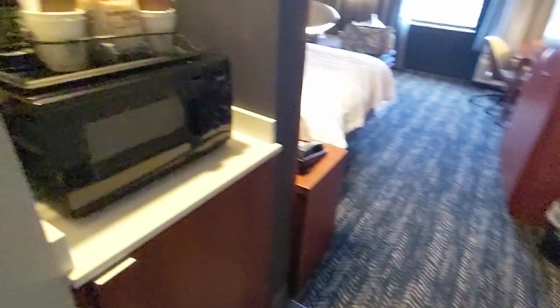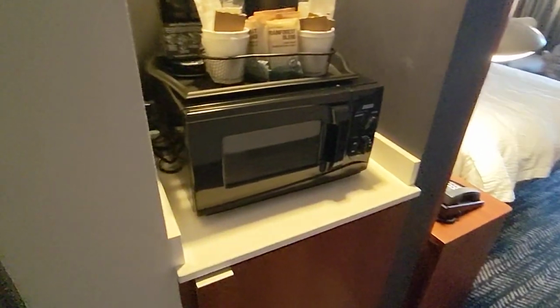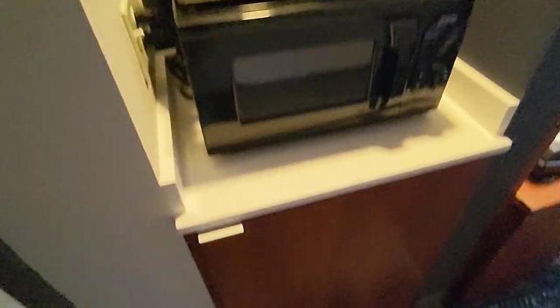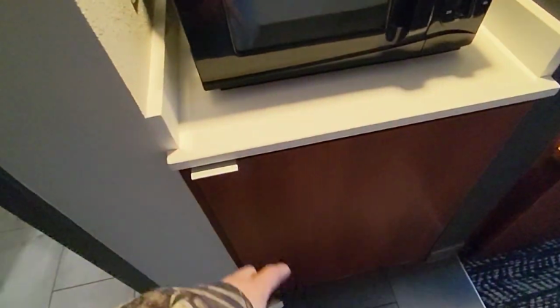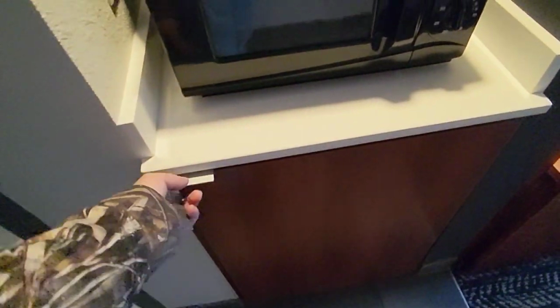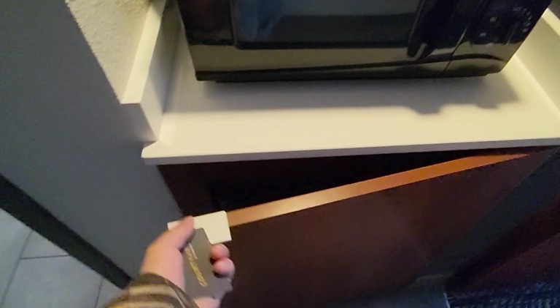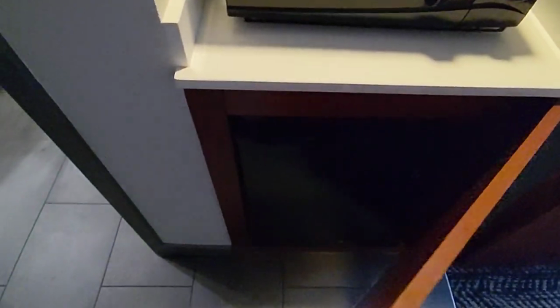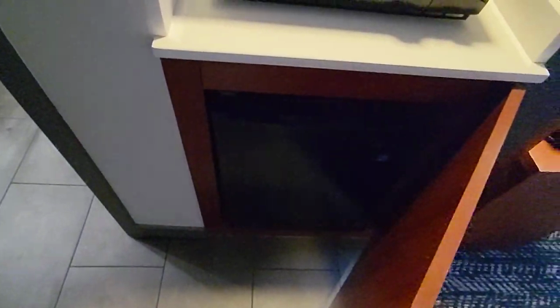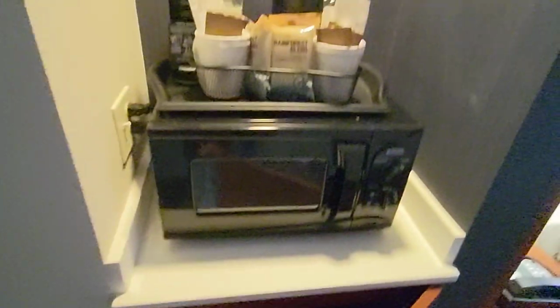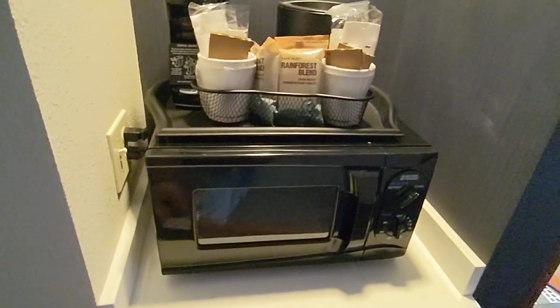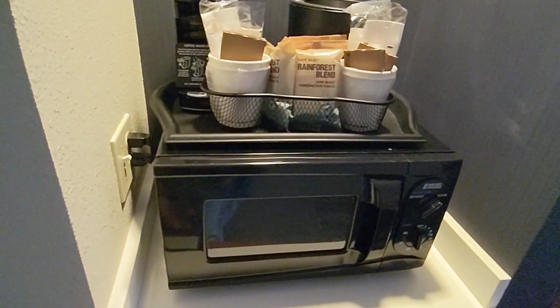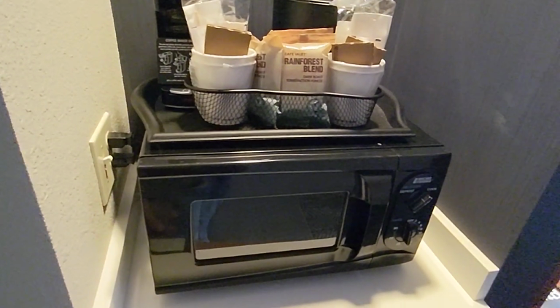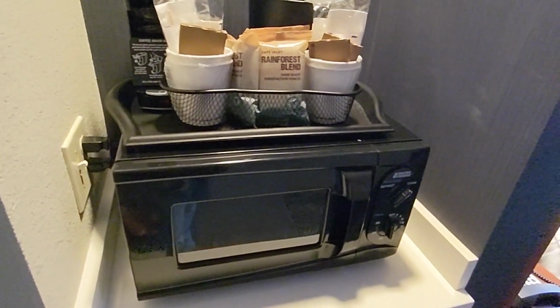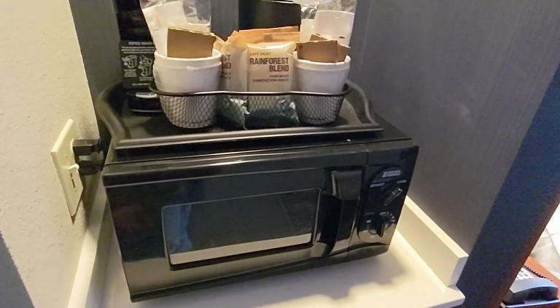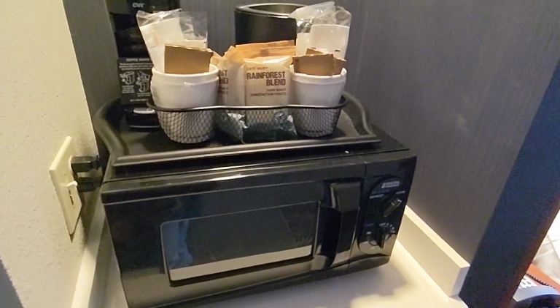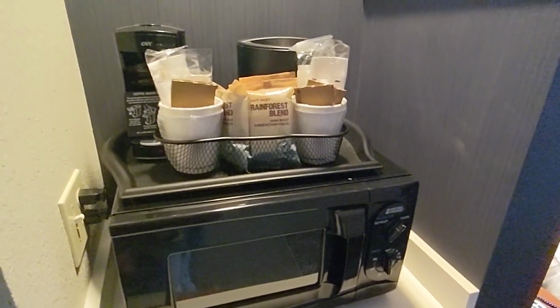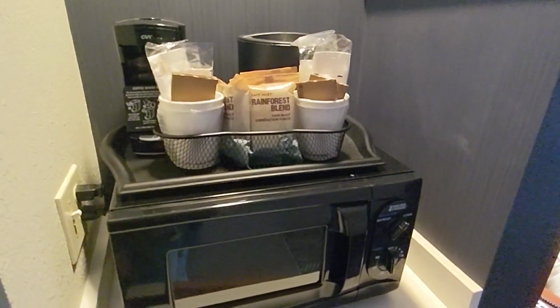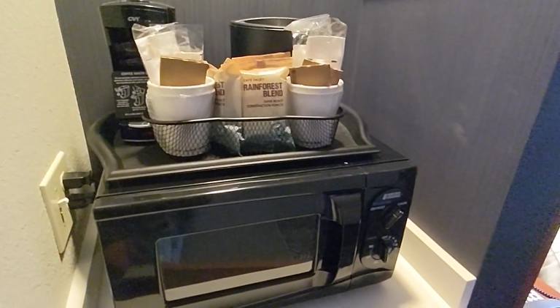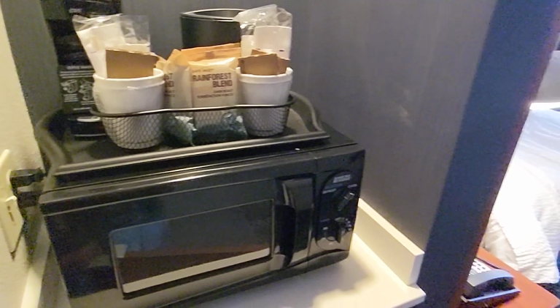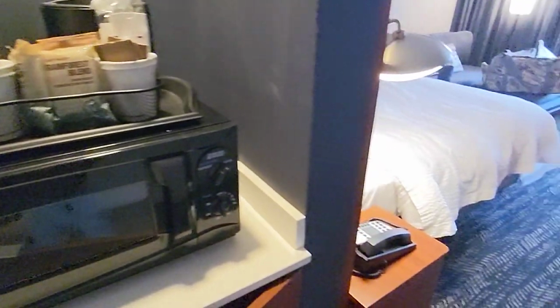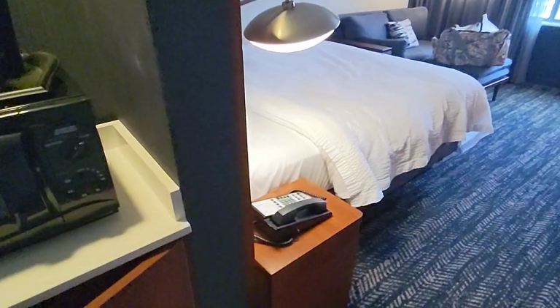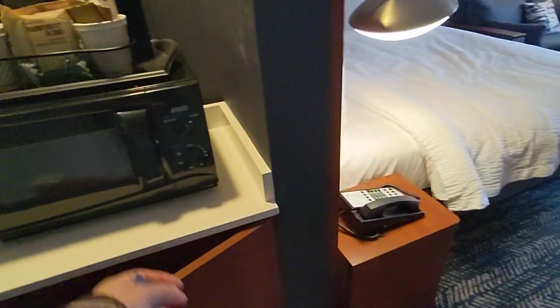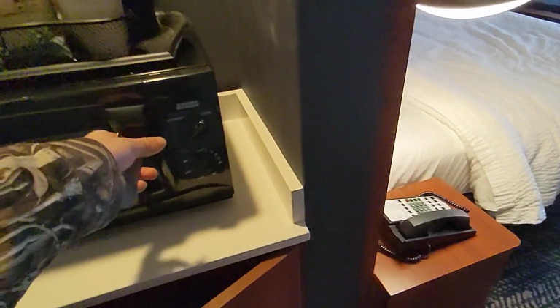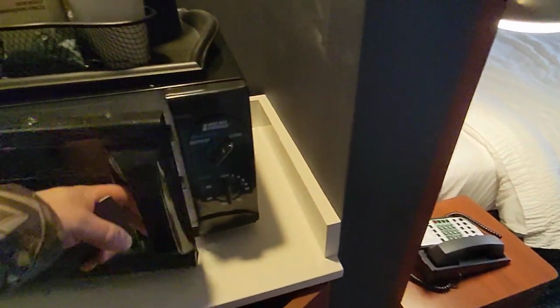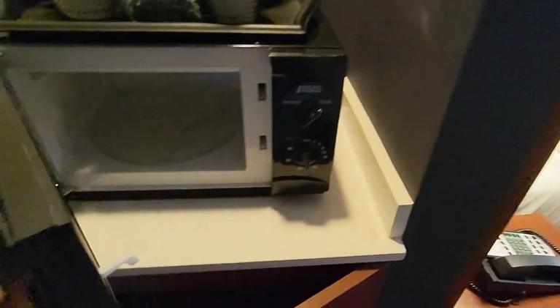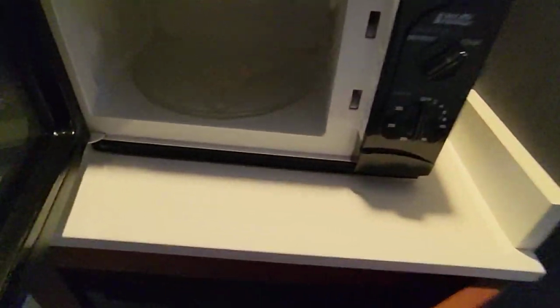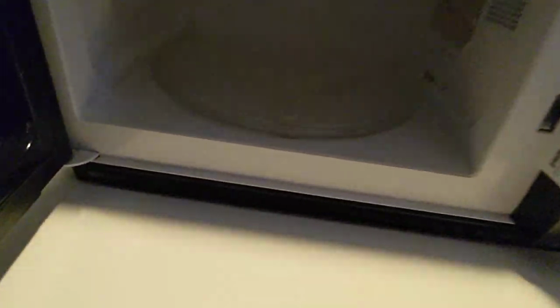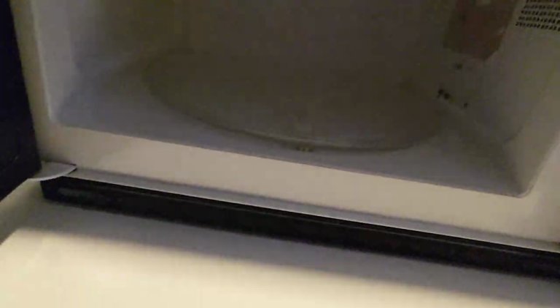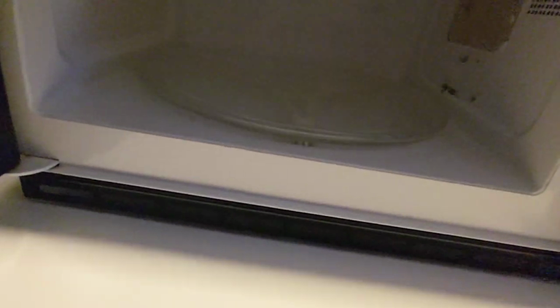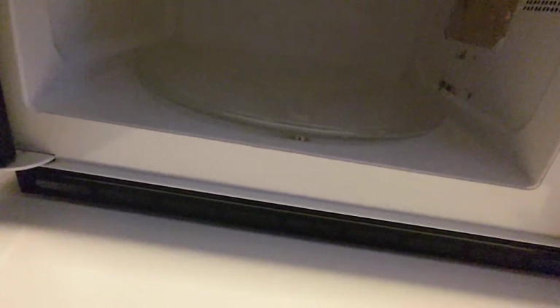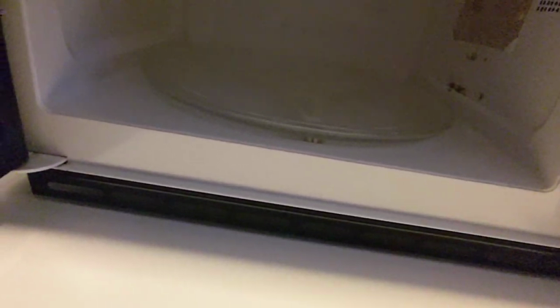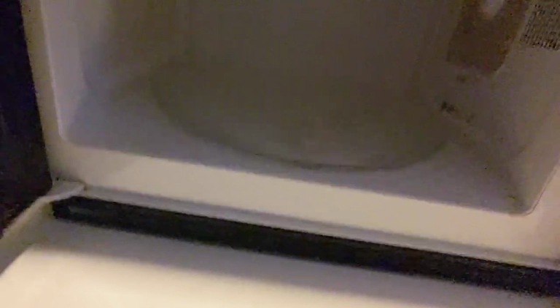There's a mini fridge, coffee maker, and microwave. The microwave looks clean.